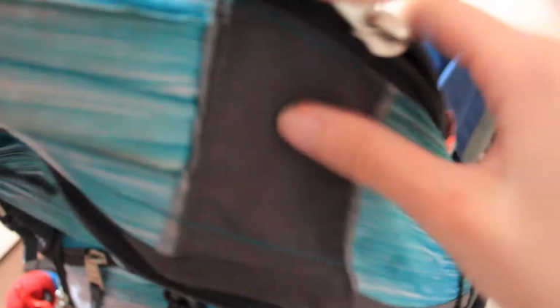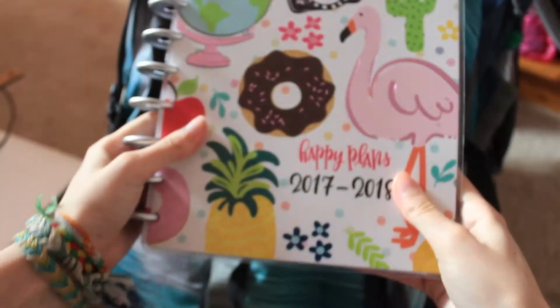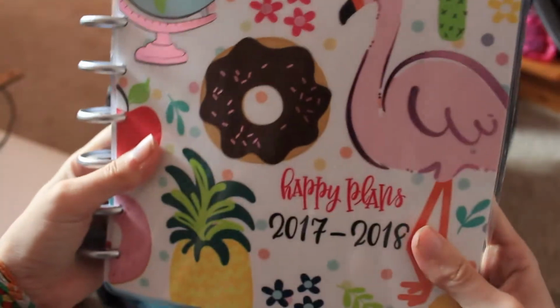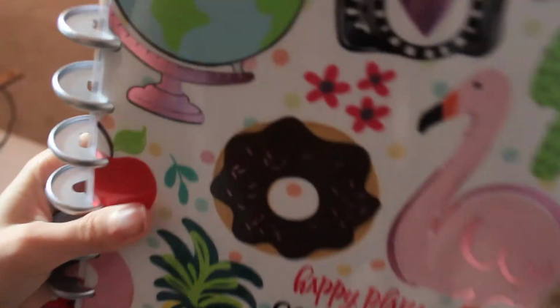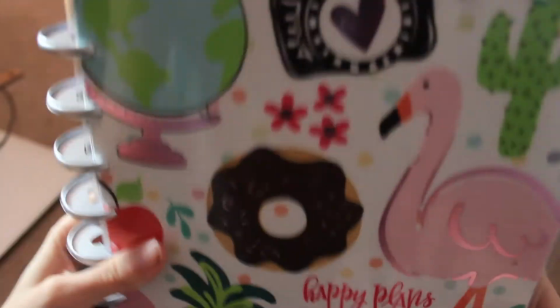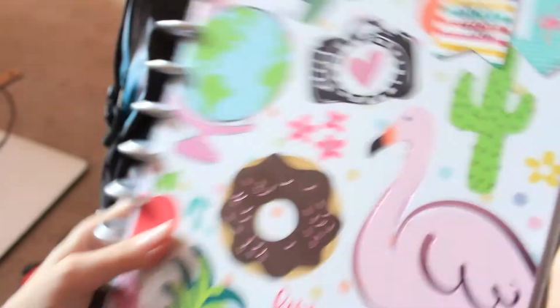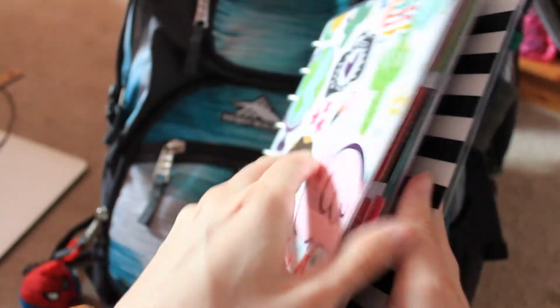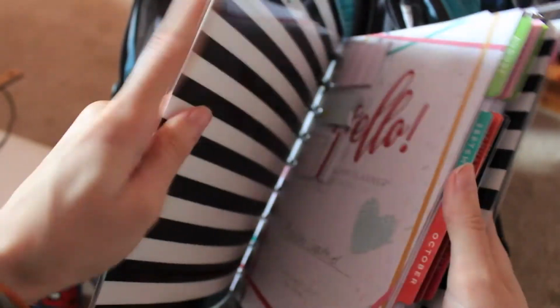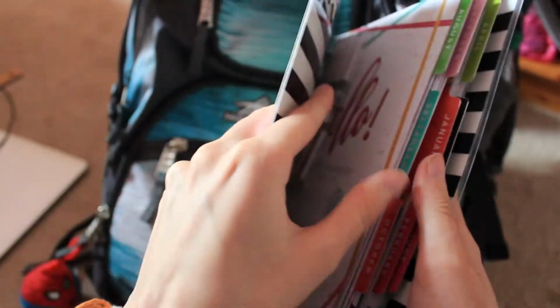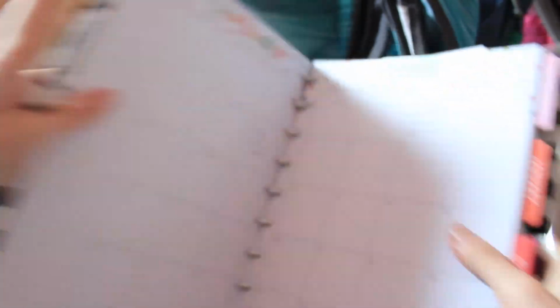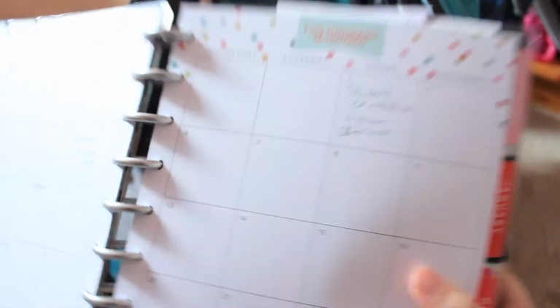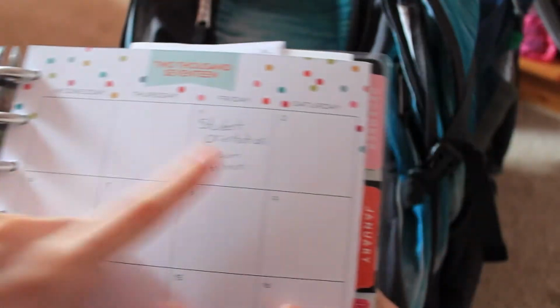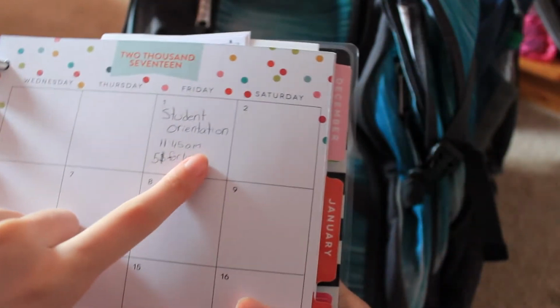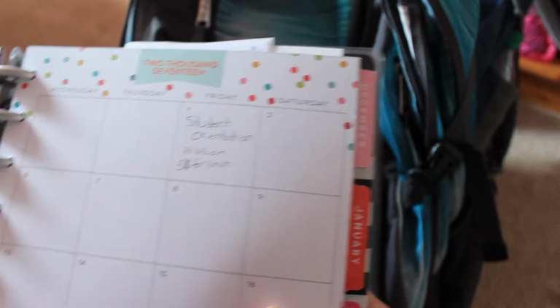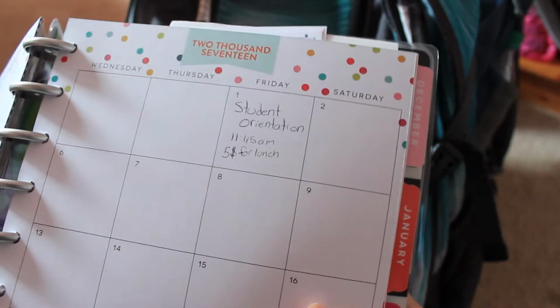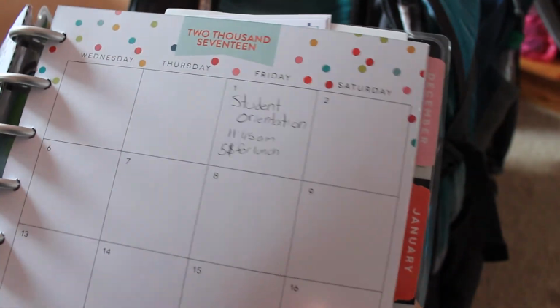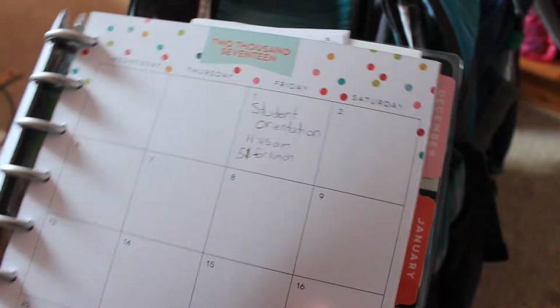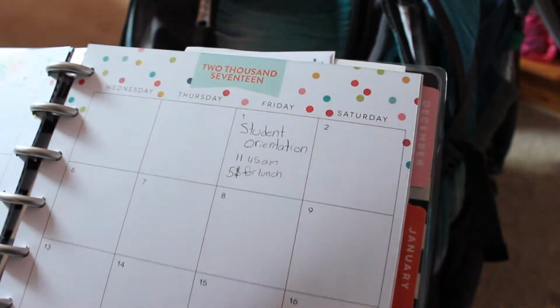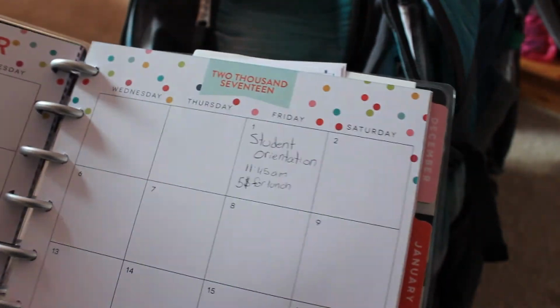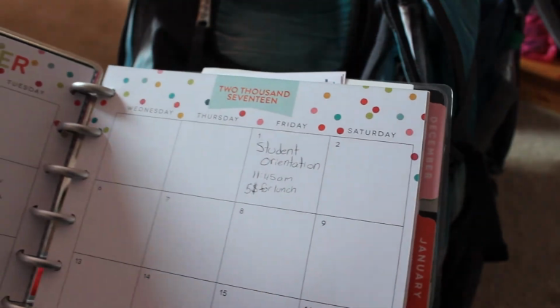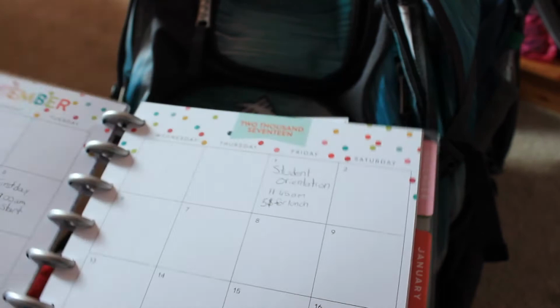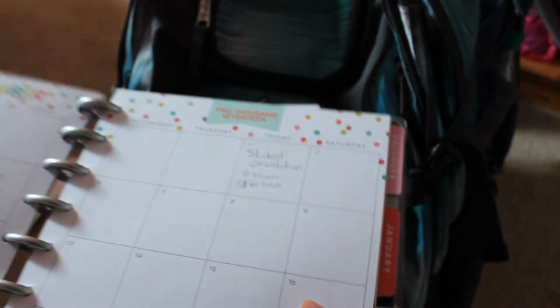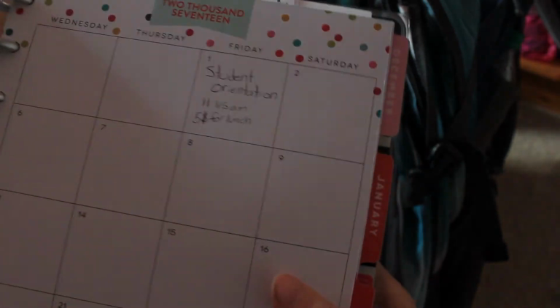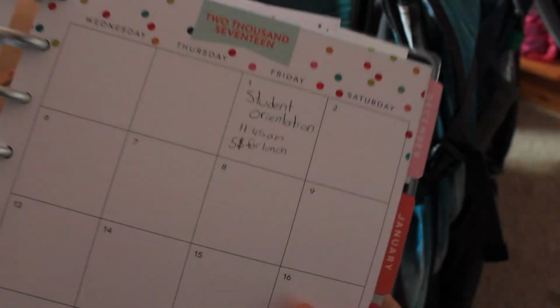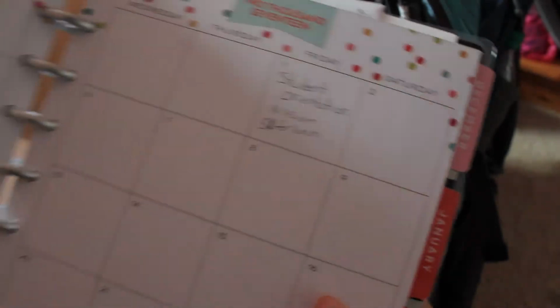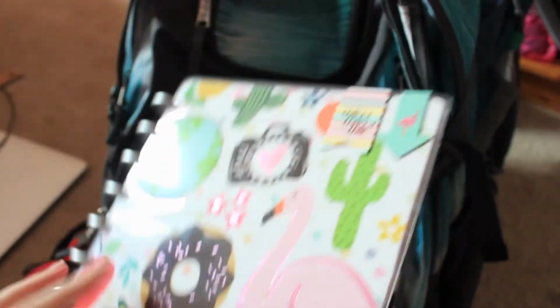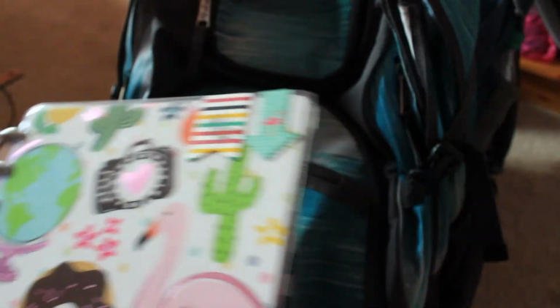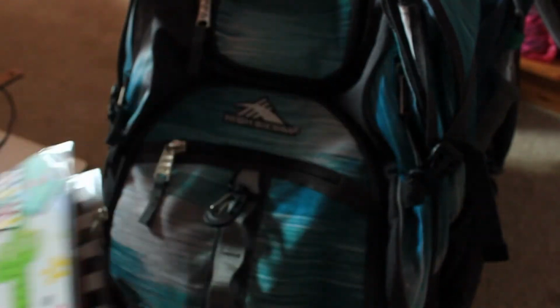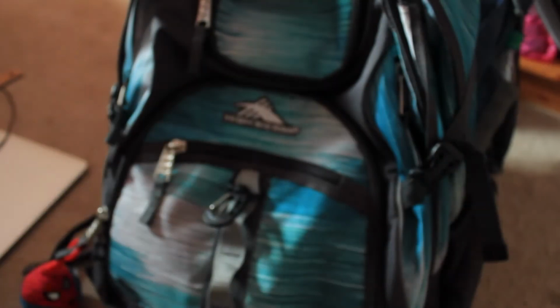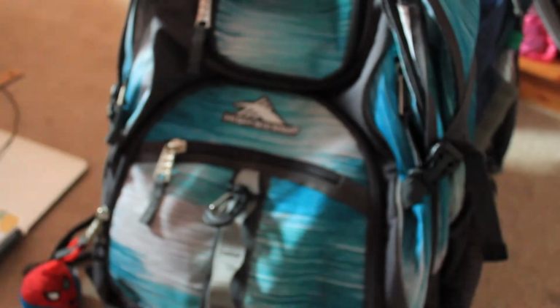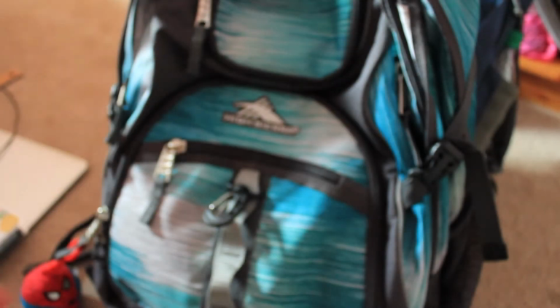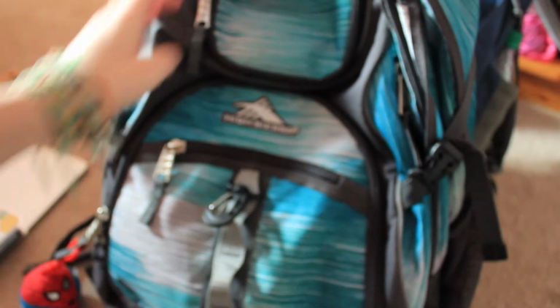I have my planner, which I can finally use starting in September. We've got my student orientation — I chose the 11:45 one thinking I could get up around 9, but nope, I have to be there by 8:45 for homeroom, whatever the hell that is.